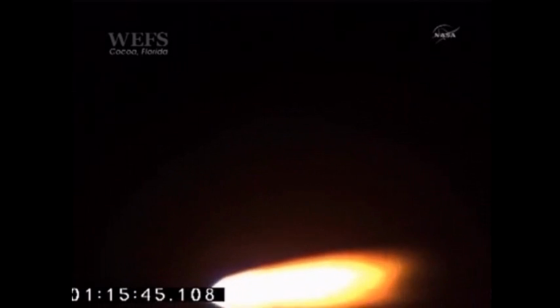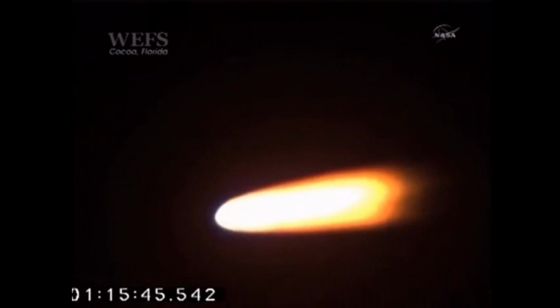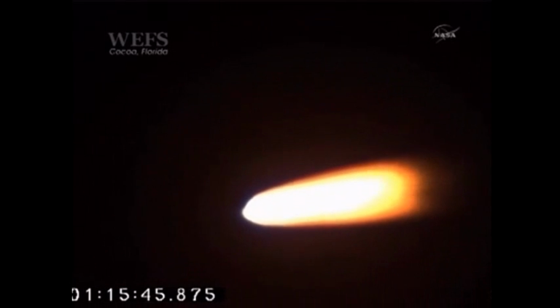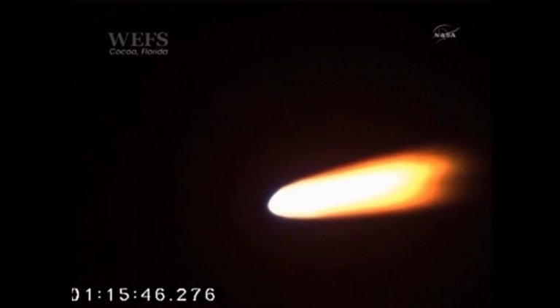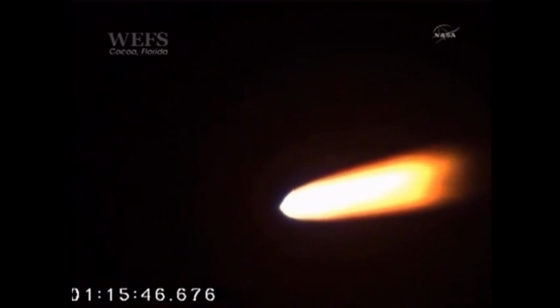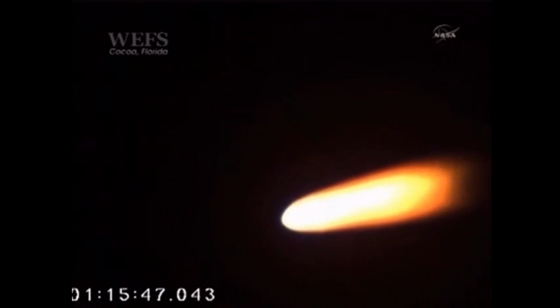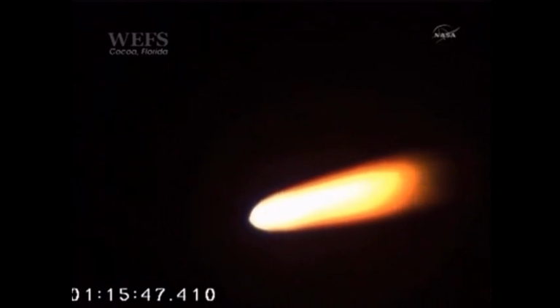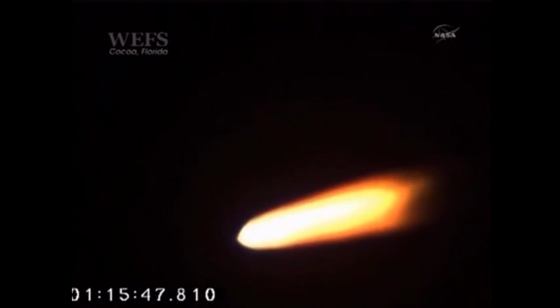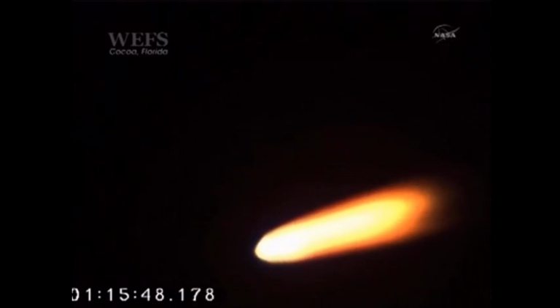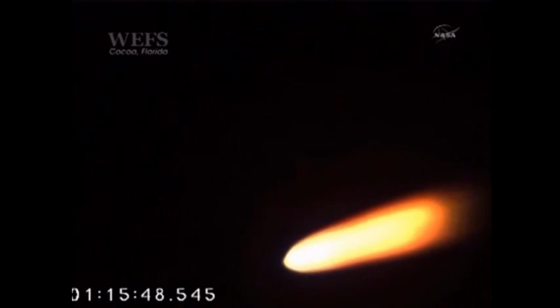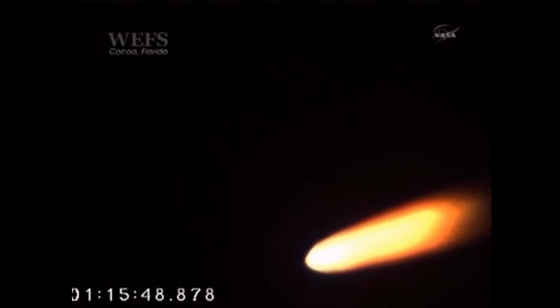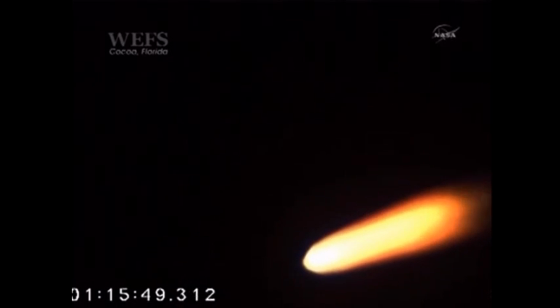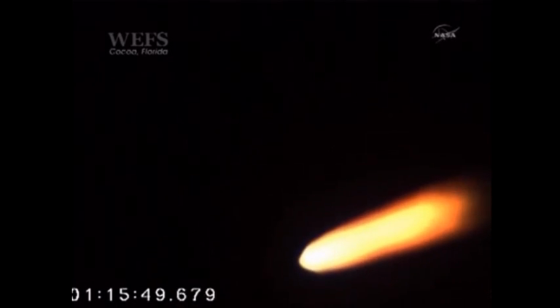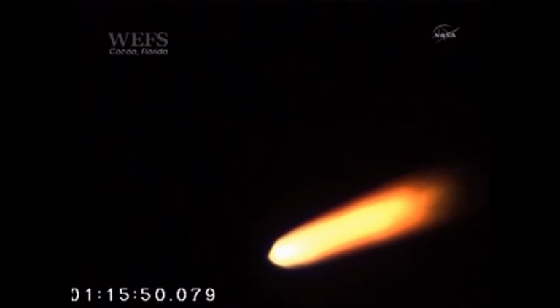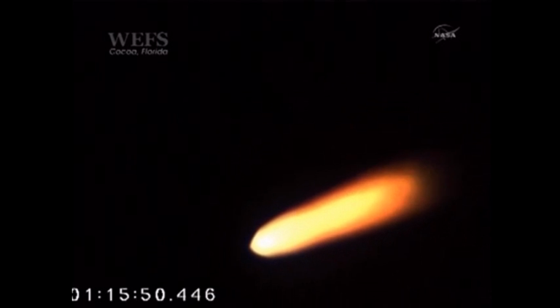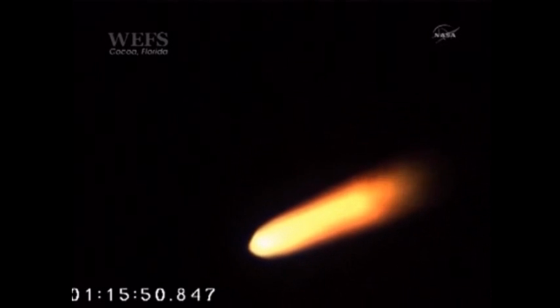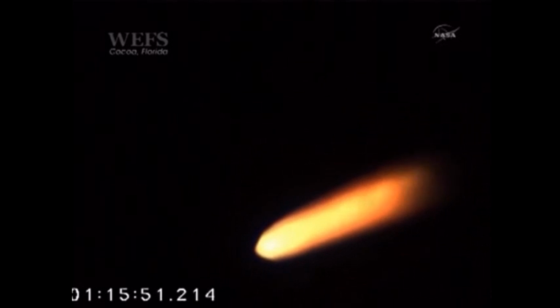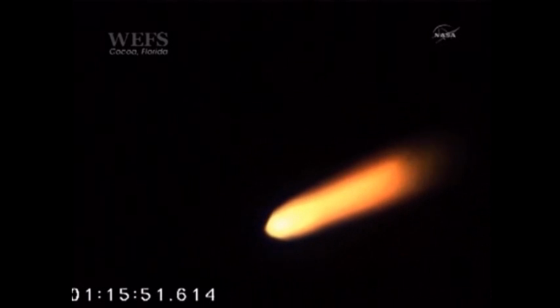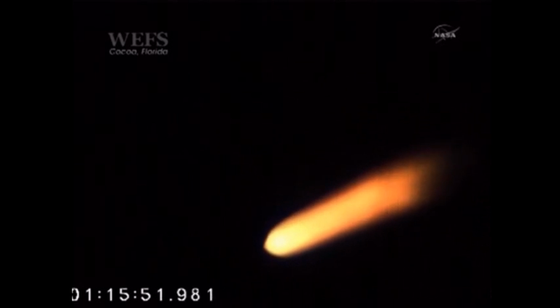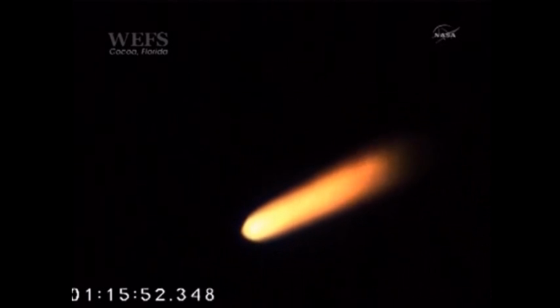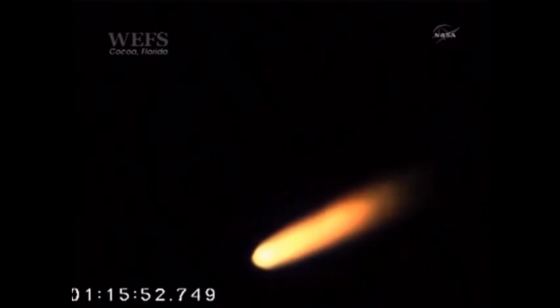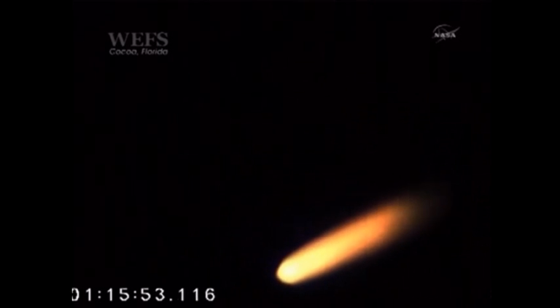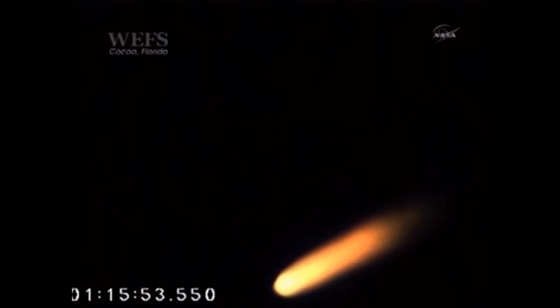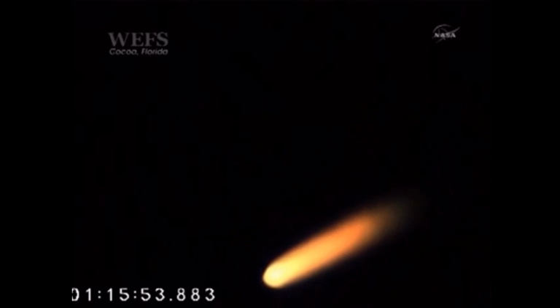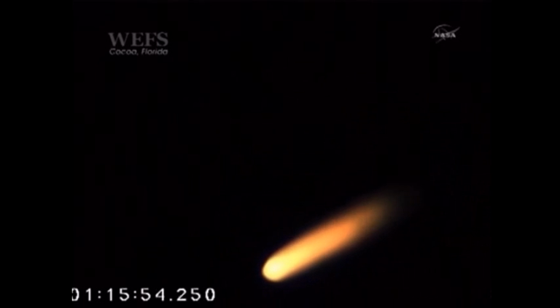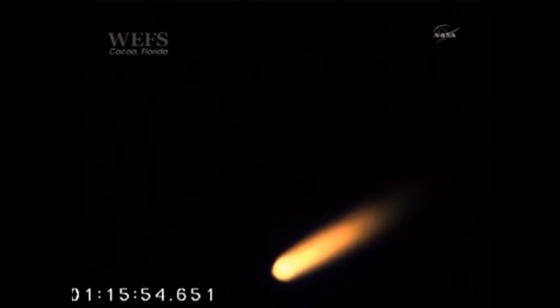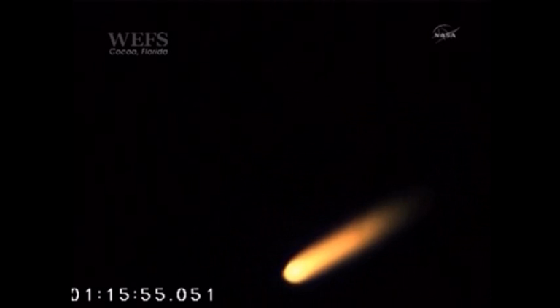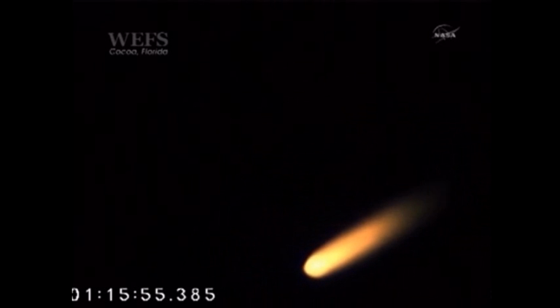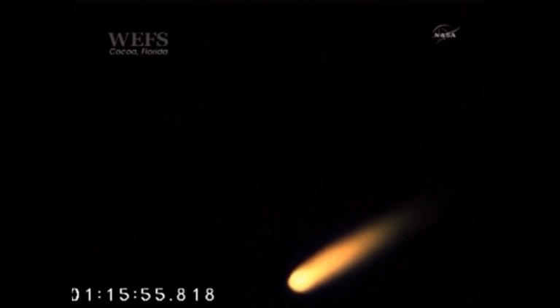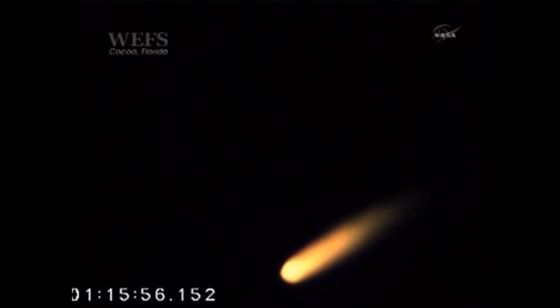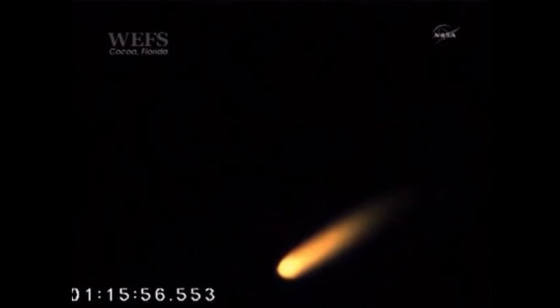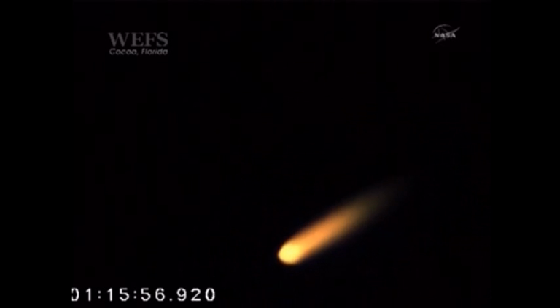Traveling at a speed of 1,600 miles per hour. Mach 2.4. Vehicle attitude and flight path back to normal. We're approaching stage 1 separation and stage 2 ignition event, which will occur at approximately 60 seconds.